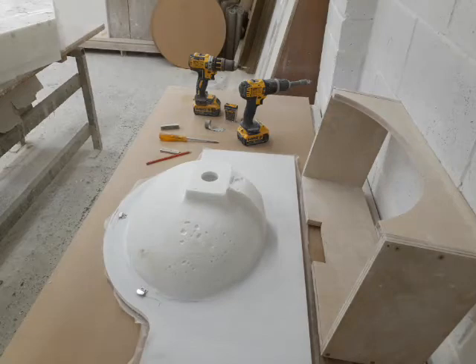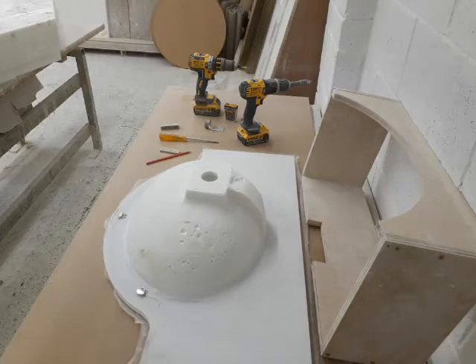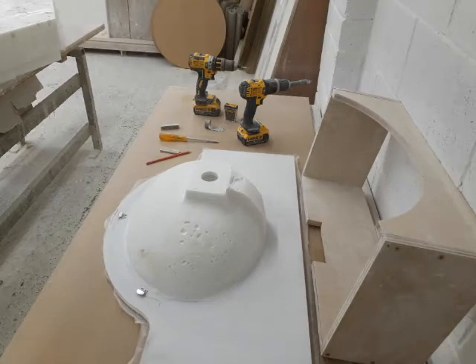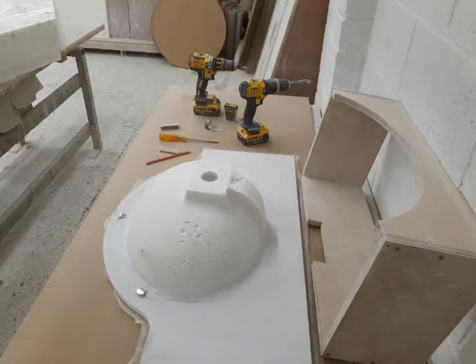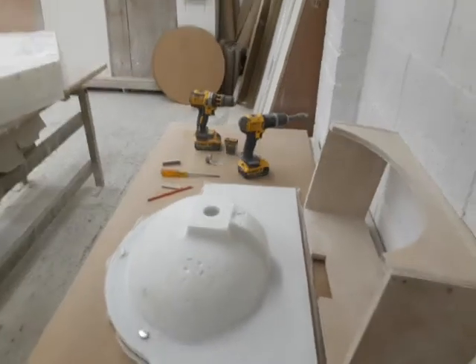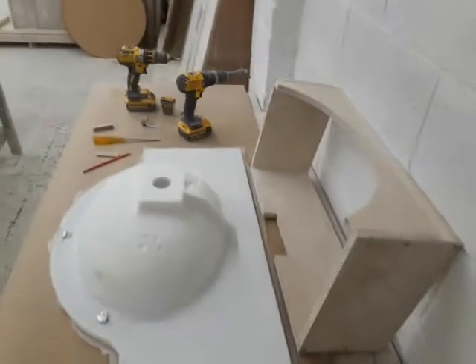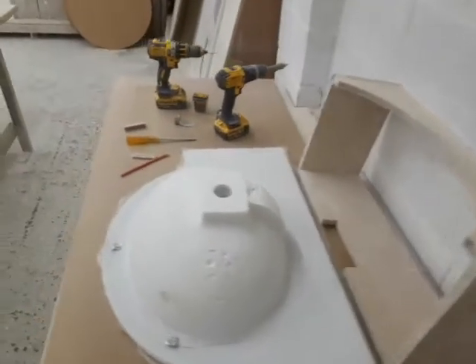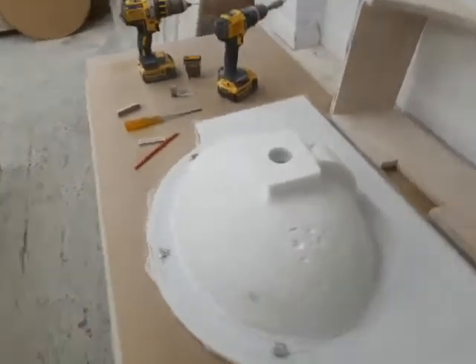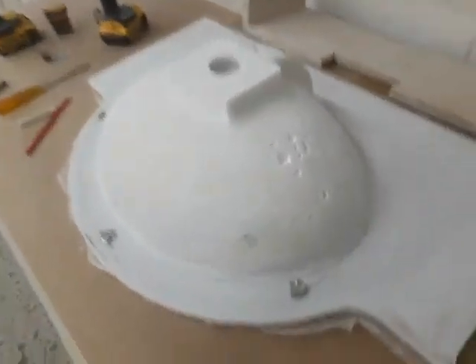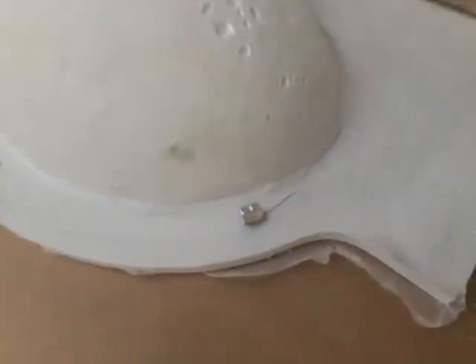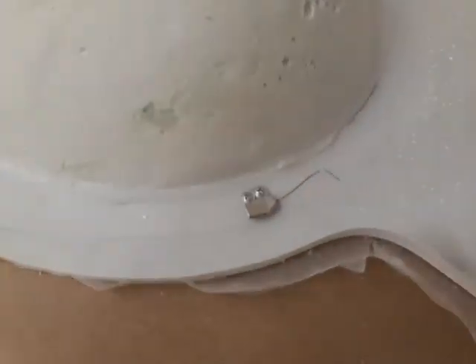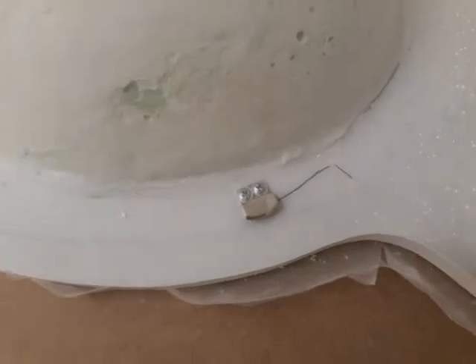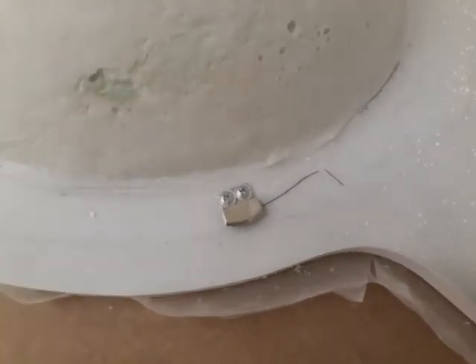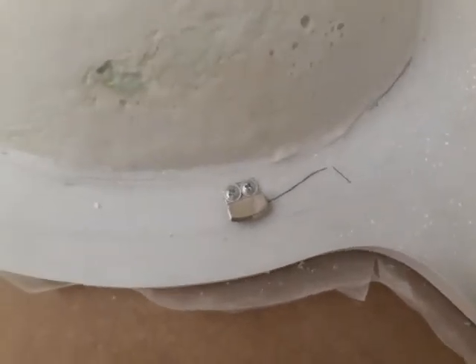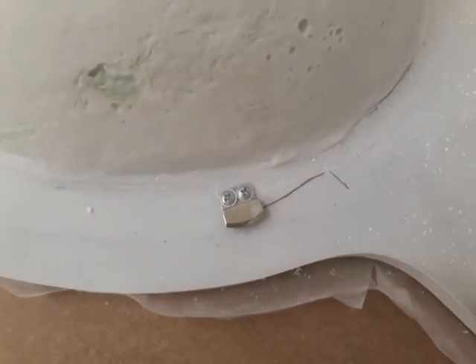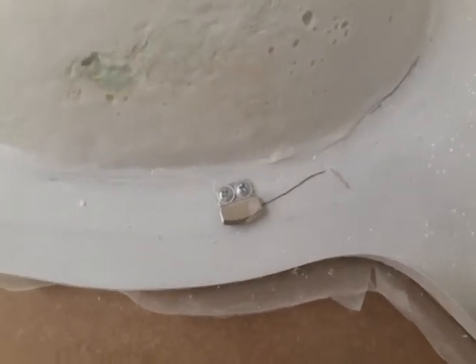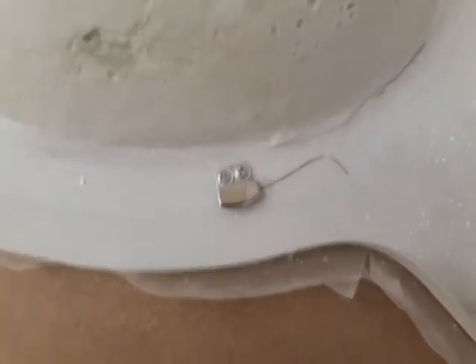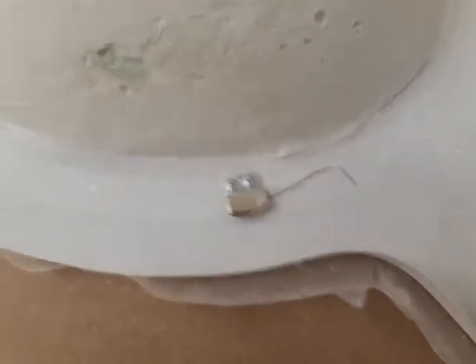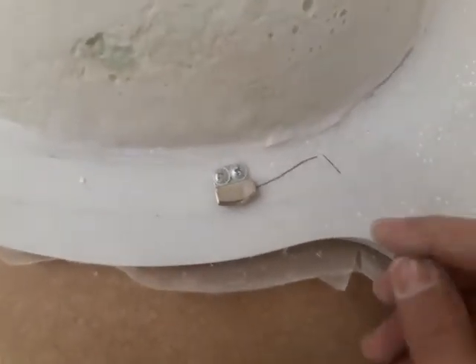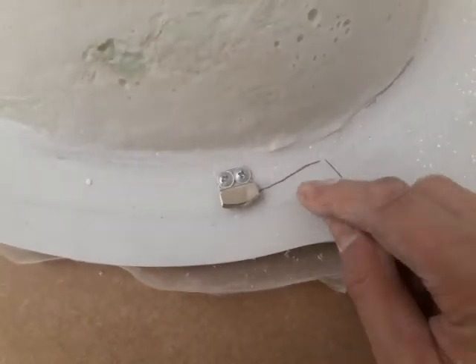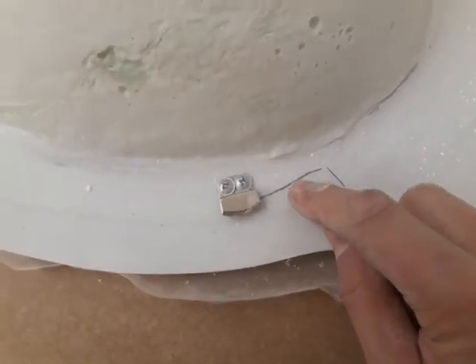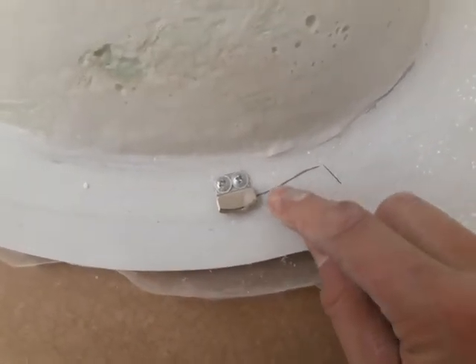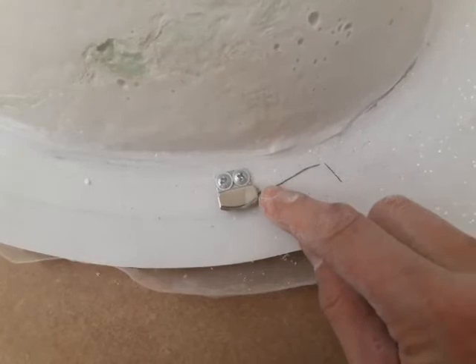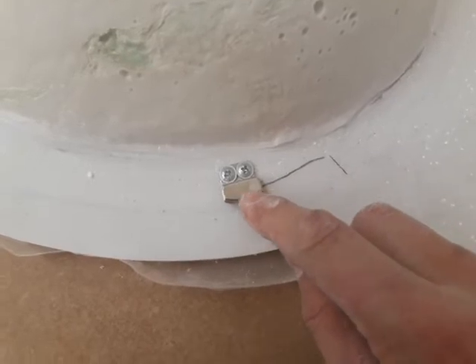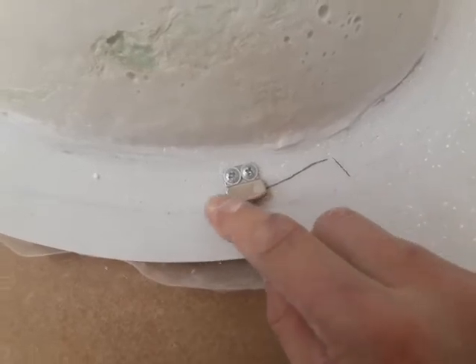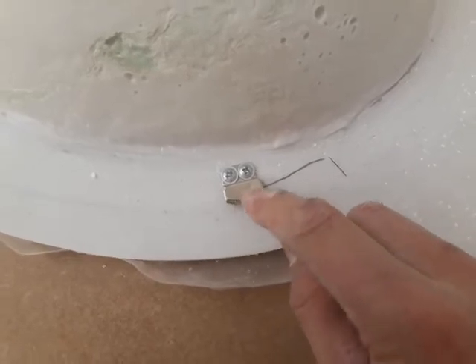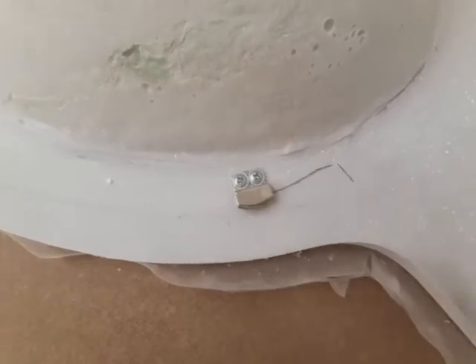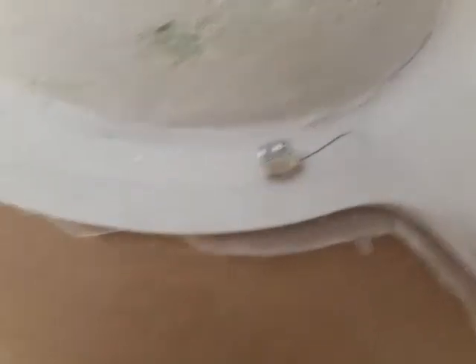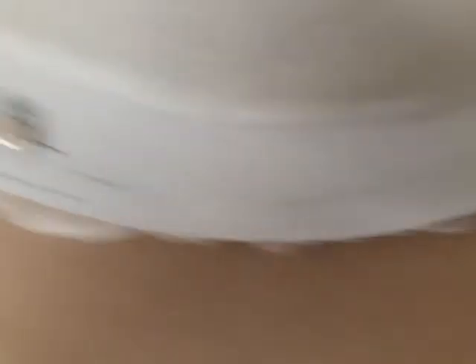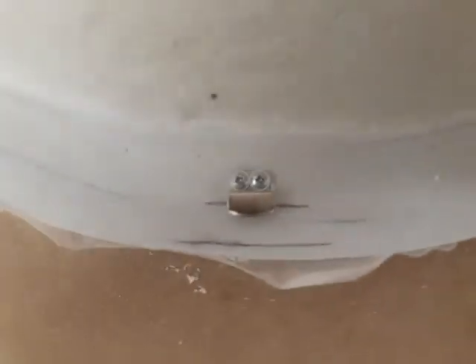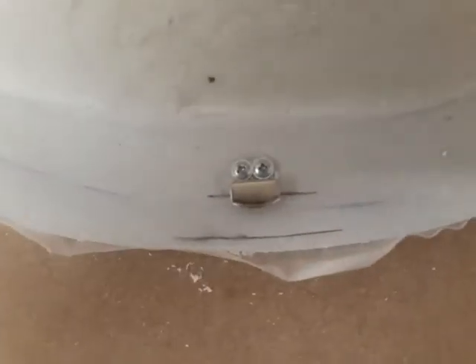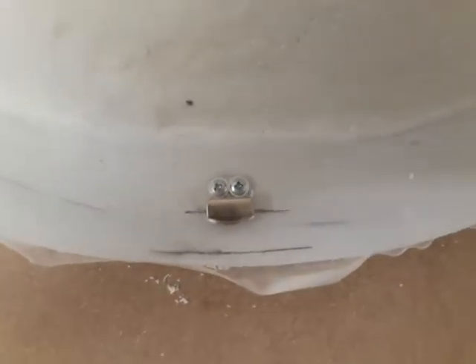Now that I've attached the brackets, I'll just give you a closer look. As you can see, the line appears halfway through this plate in all three instances.